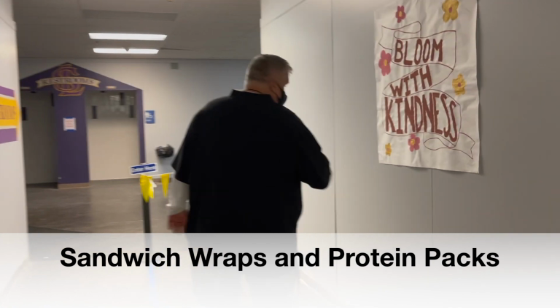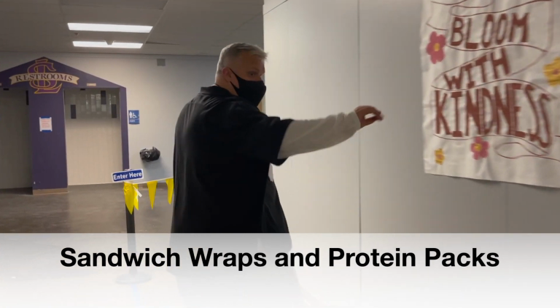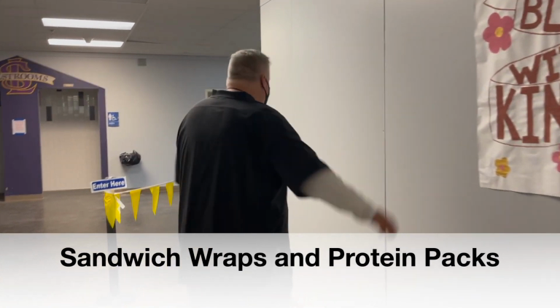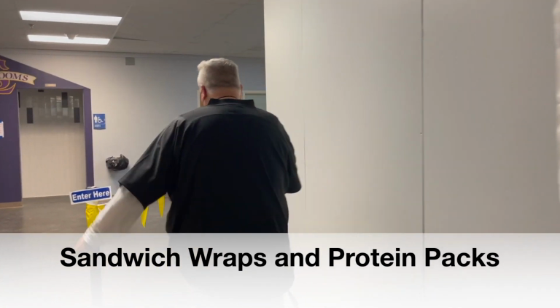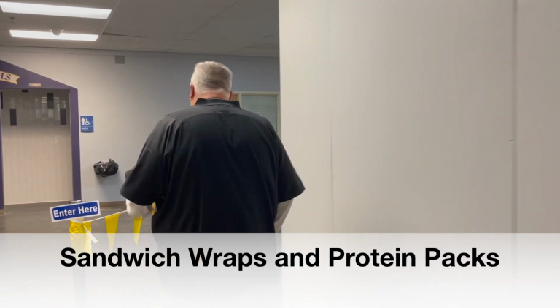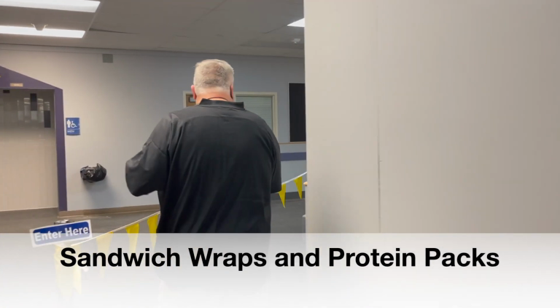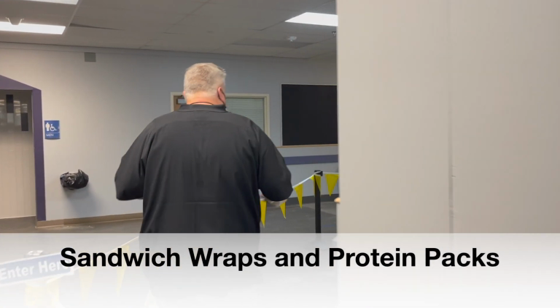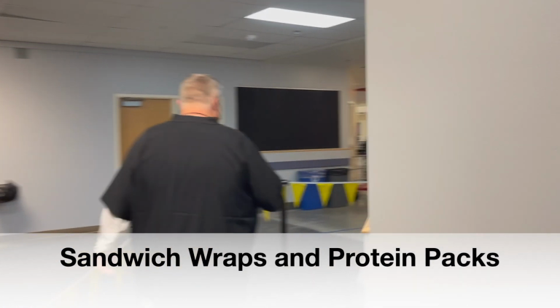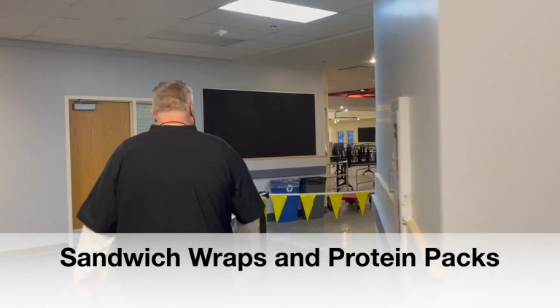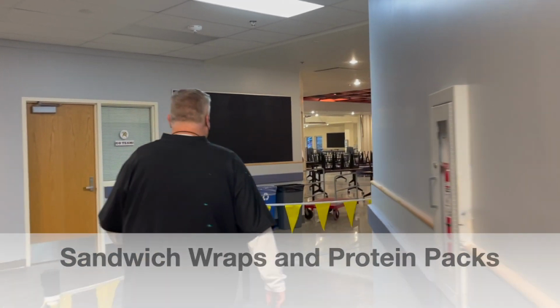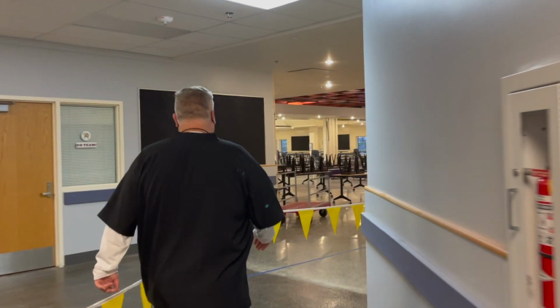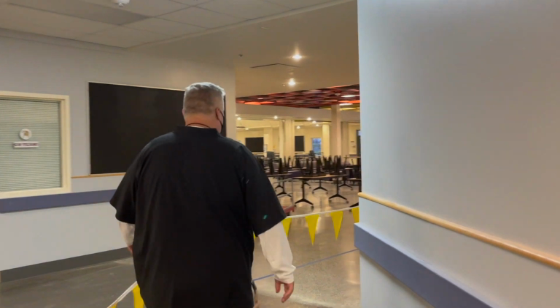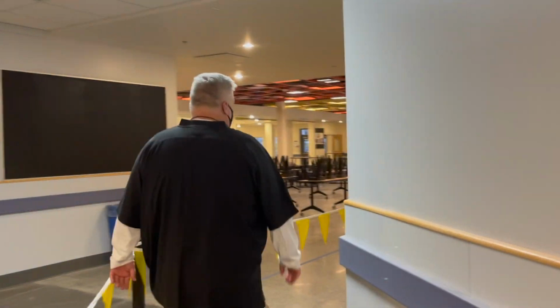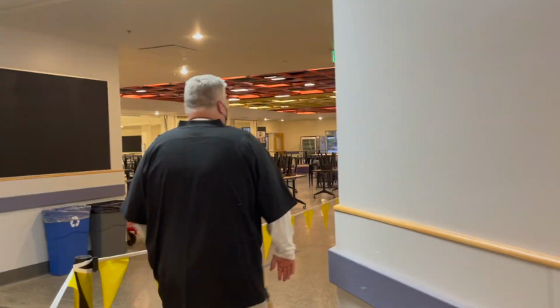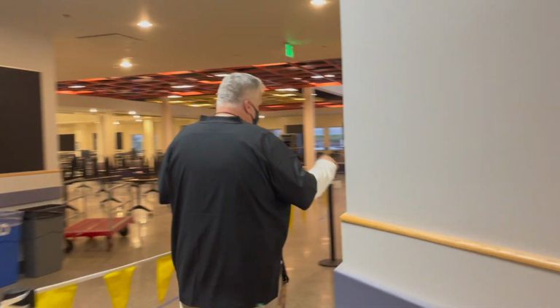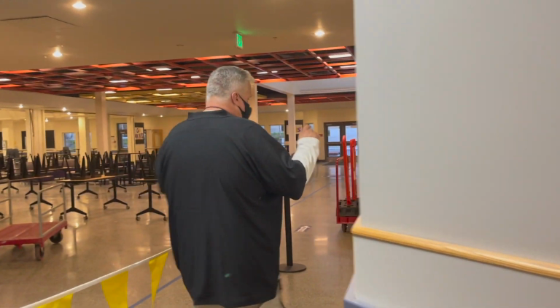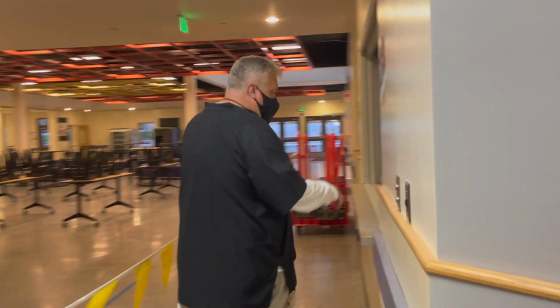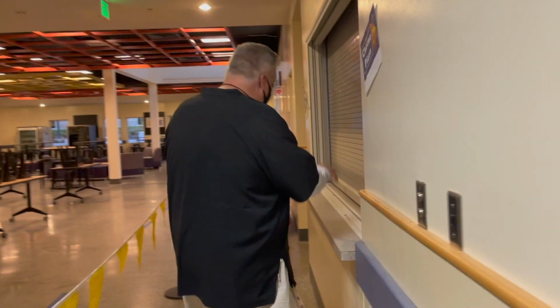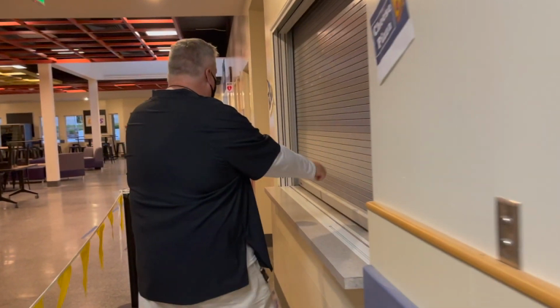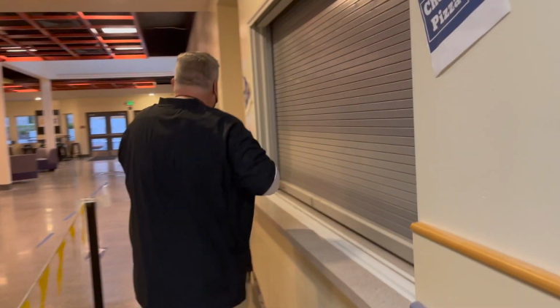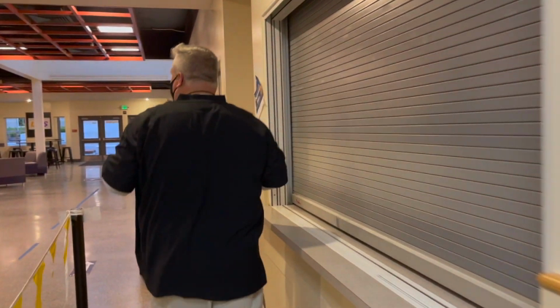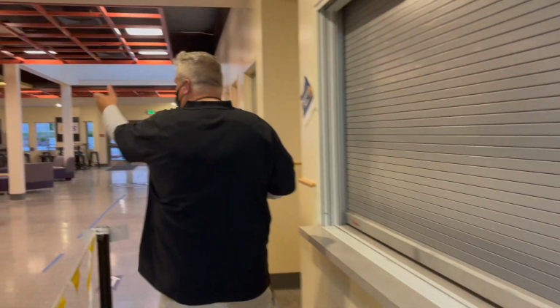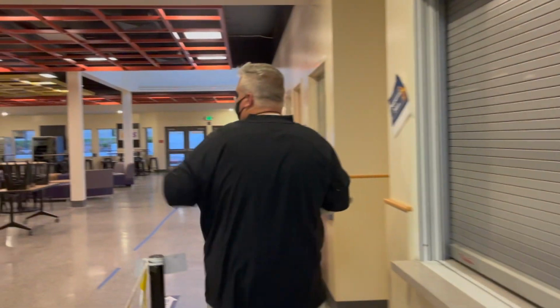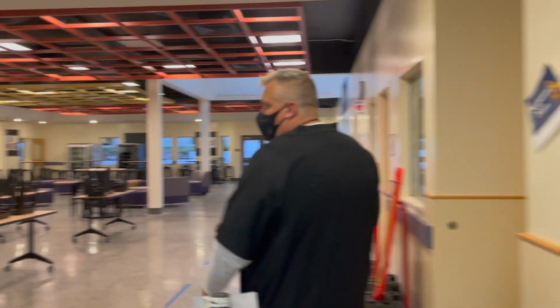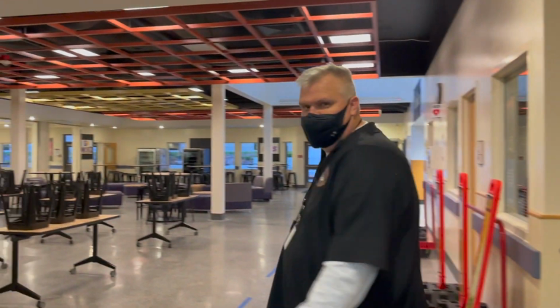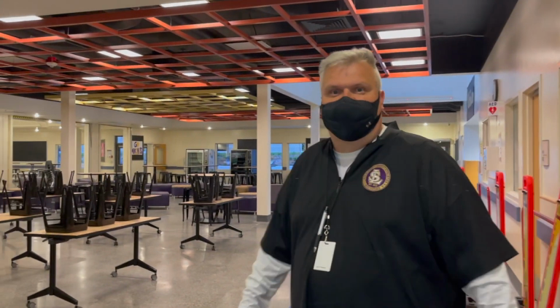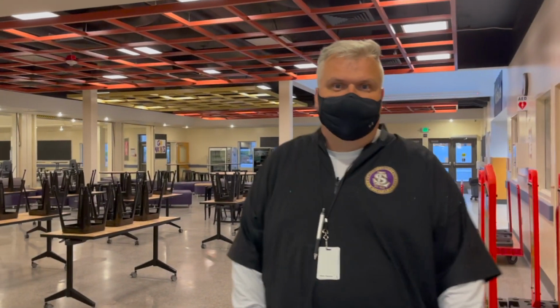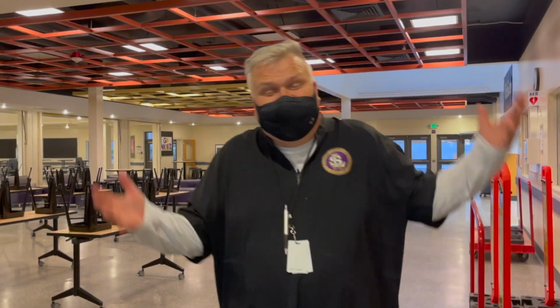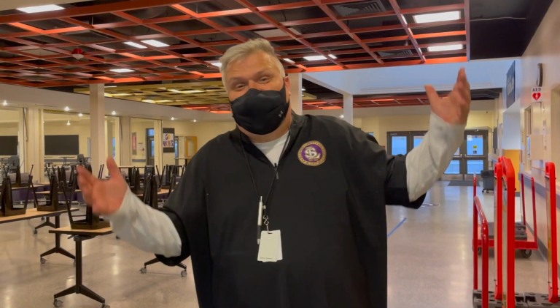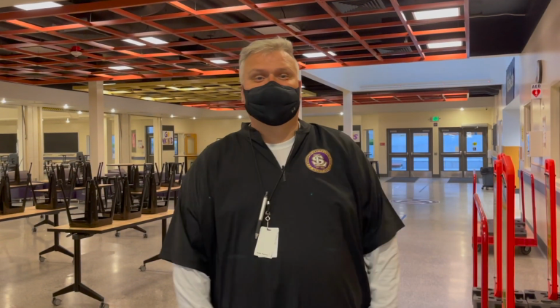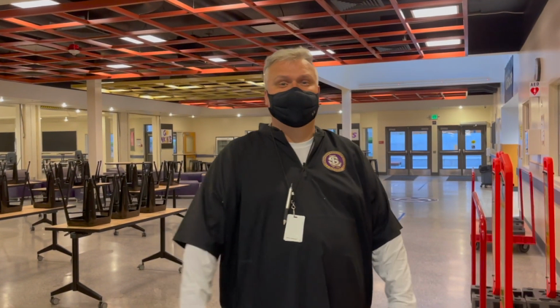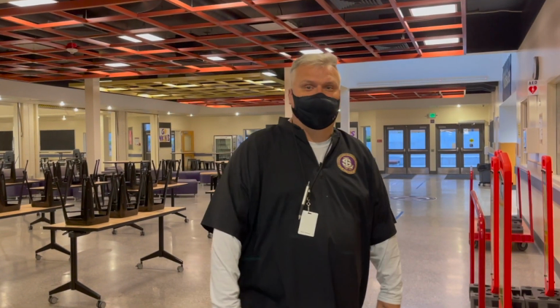The line will go up right there and go around the corner. Punch in my number, grab my protein pack, and then I'm off to go sit down for lunch. That's it, Vikings — that's what lunch is going to look like.